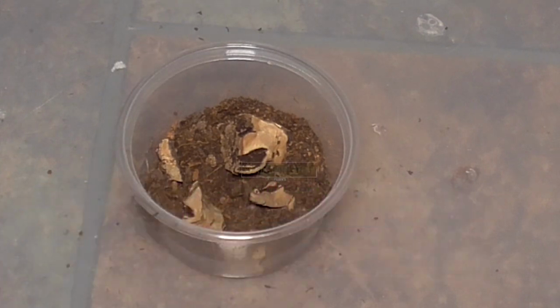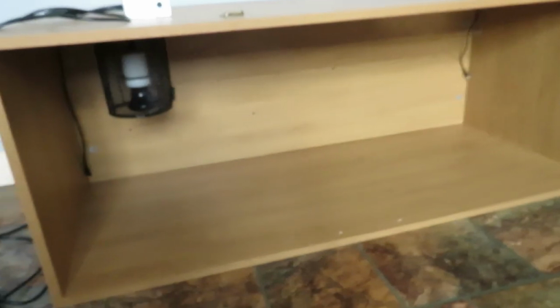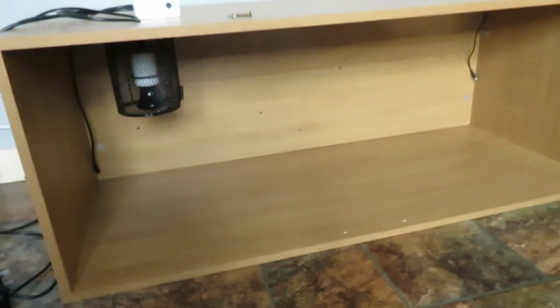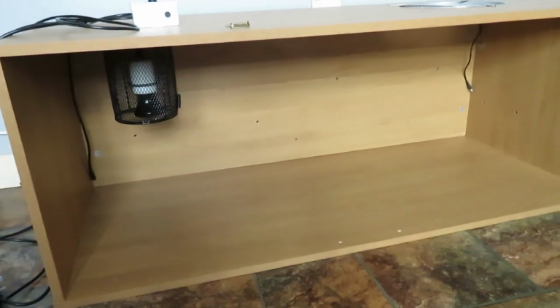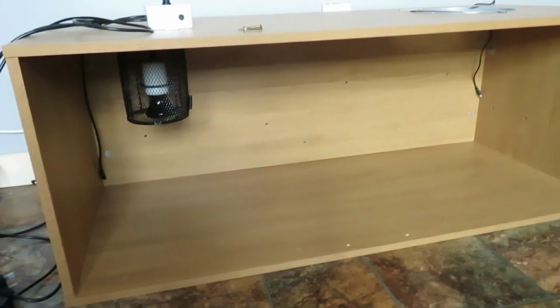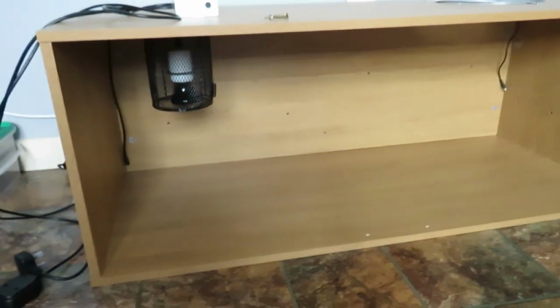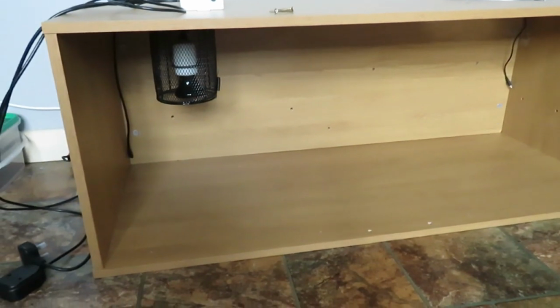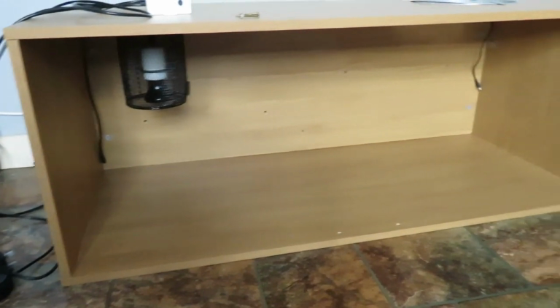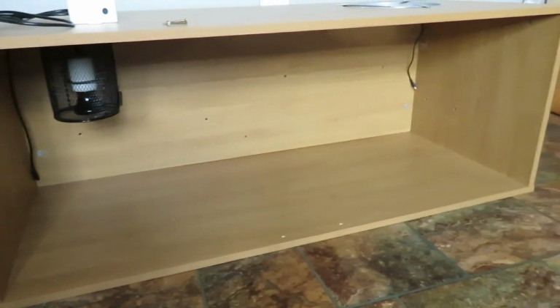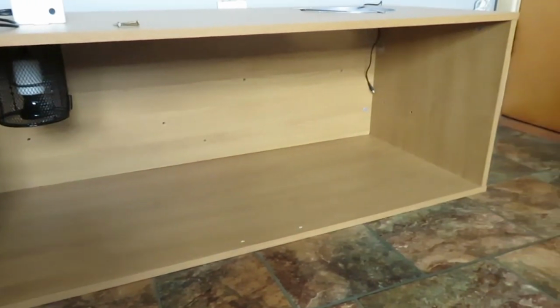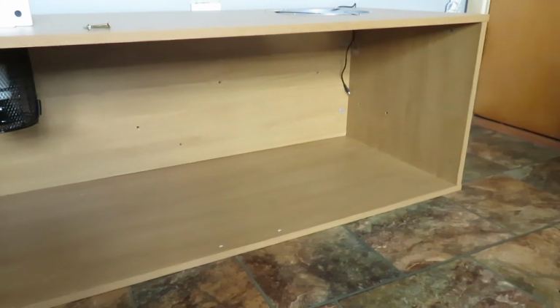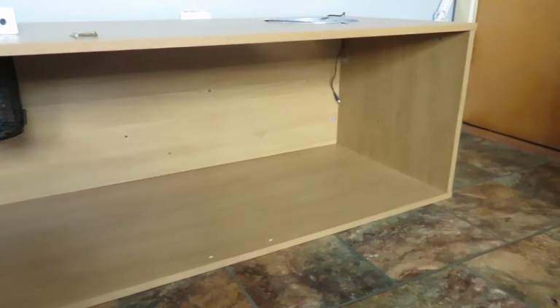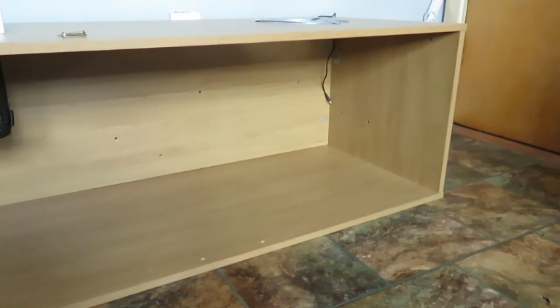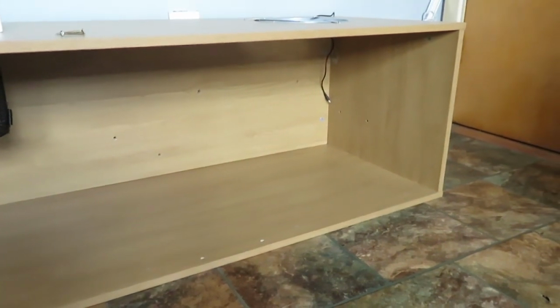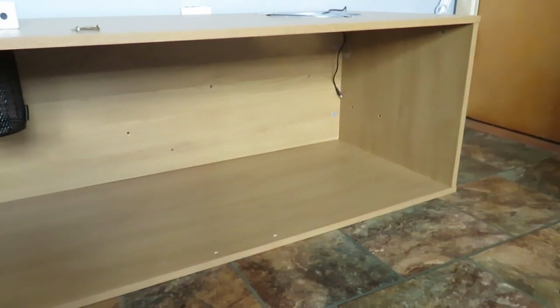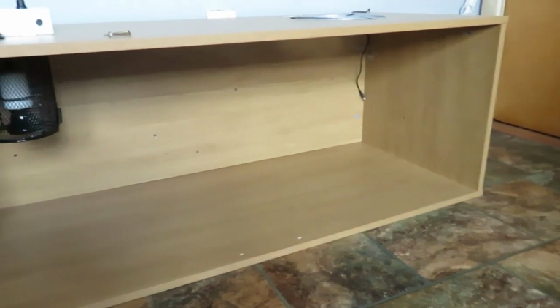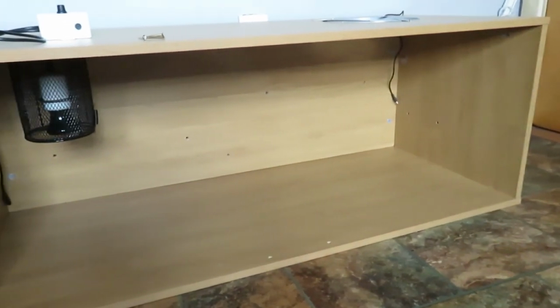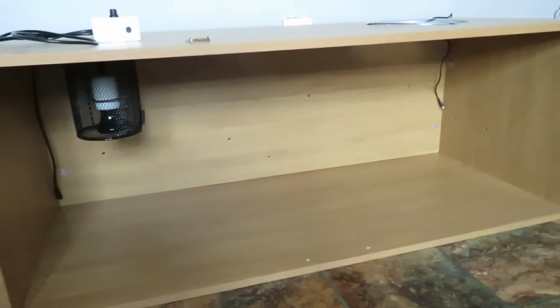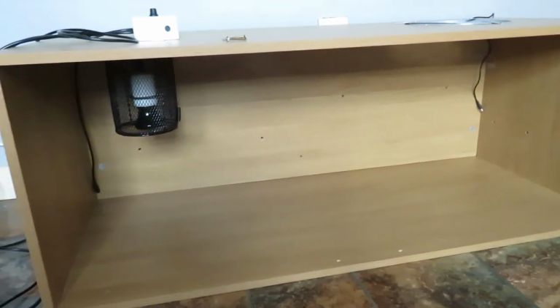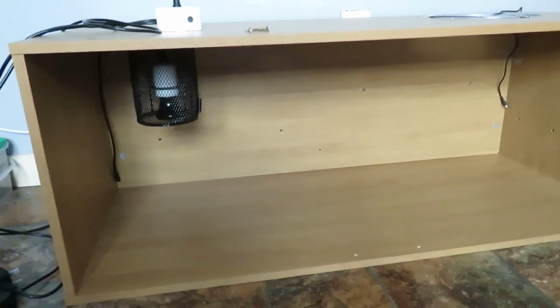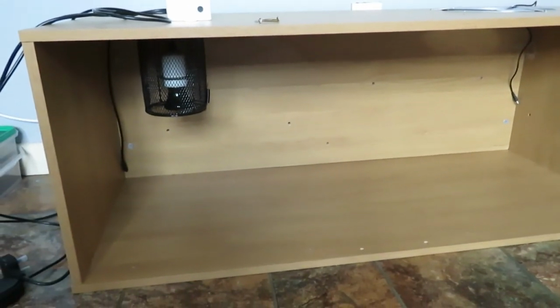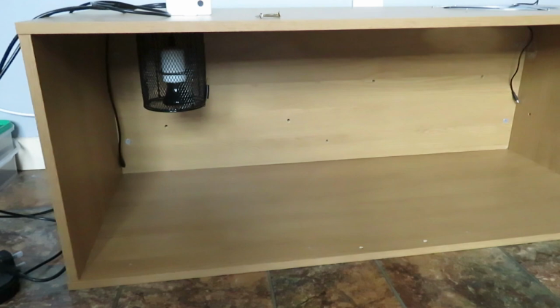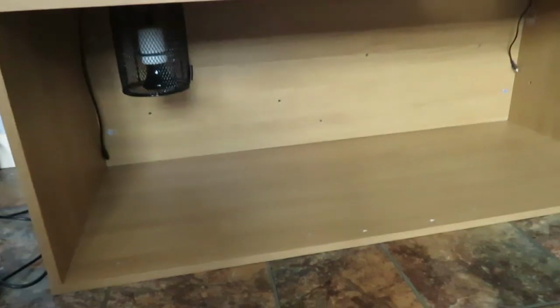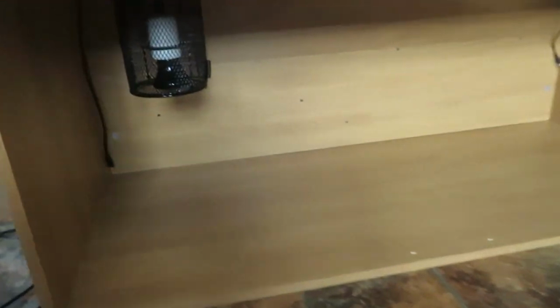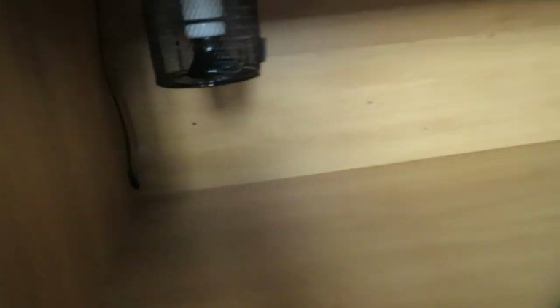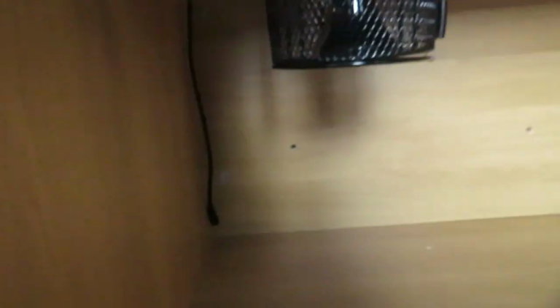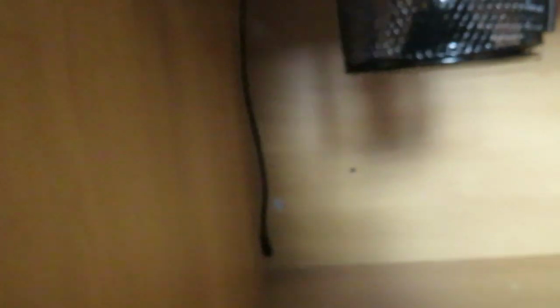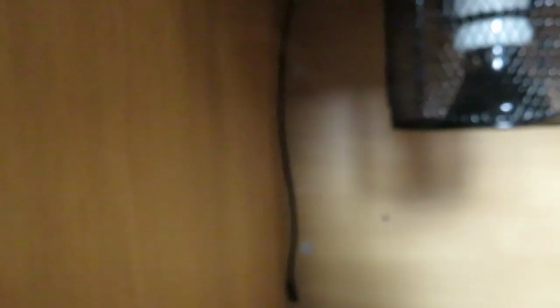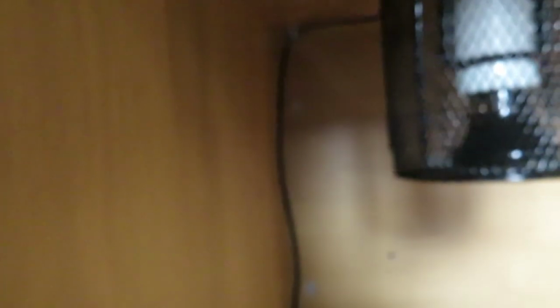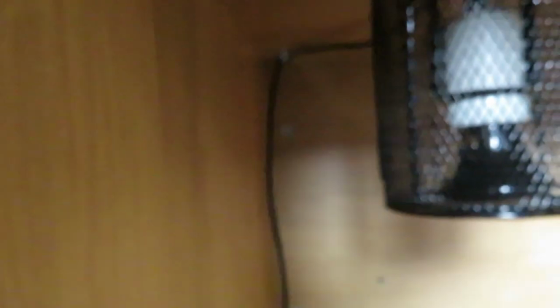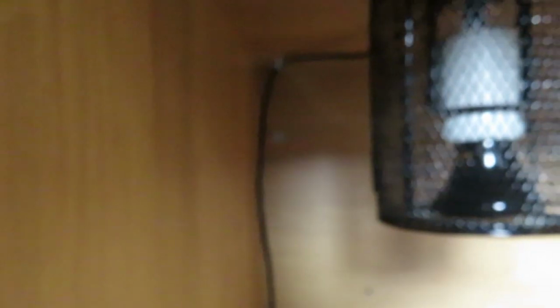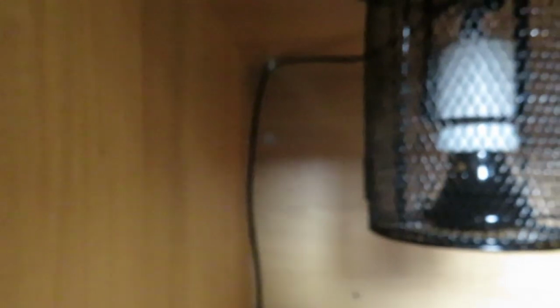Hey guys, welcome back to the channel! Today's video we are going to be taking this four-foot vivarium and turning it into a lovely new enclosure for Toto, our royal python.